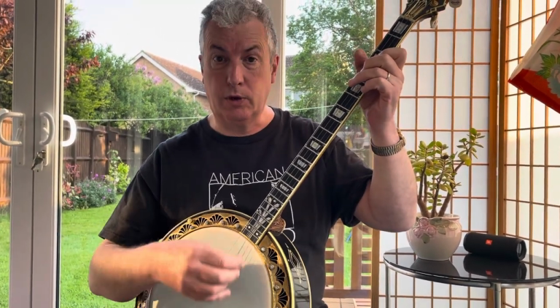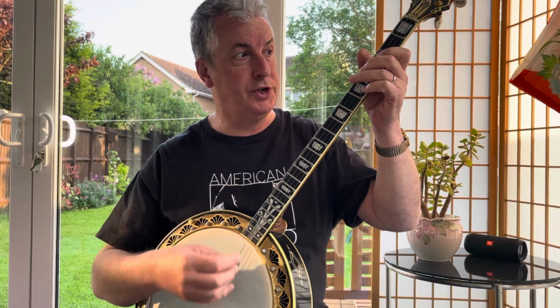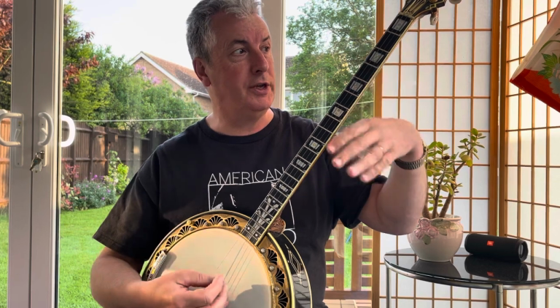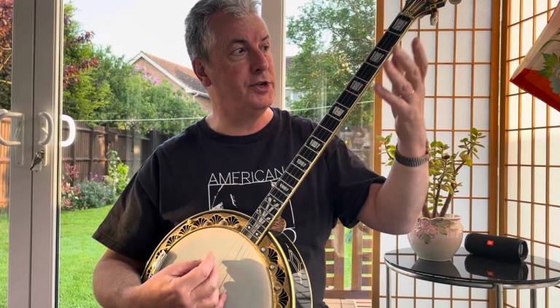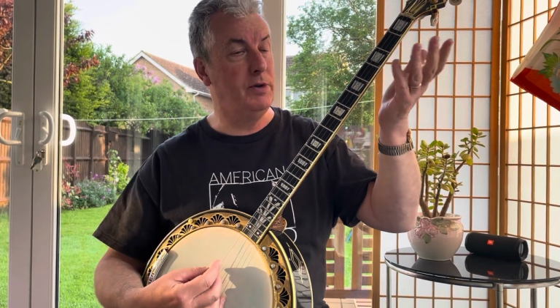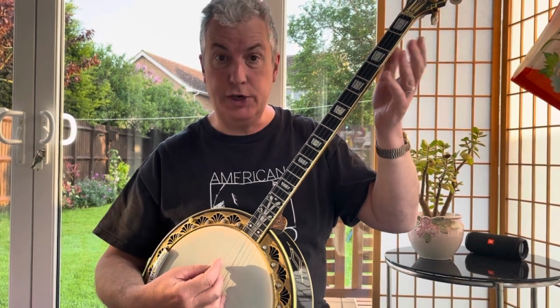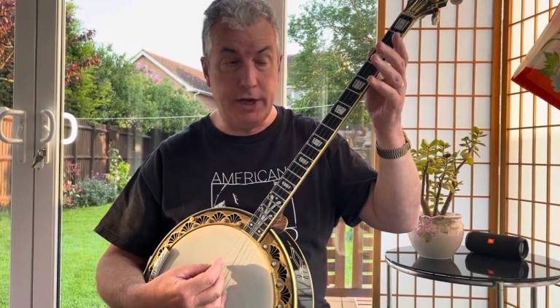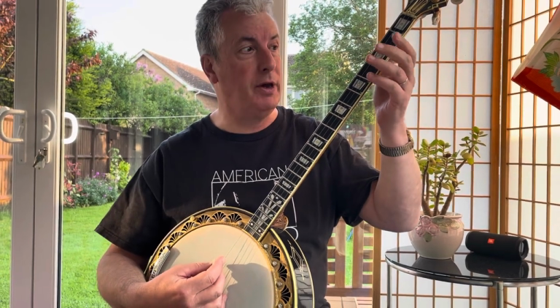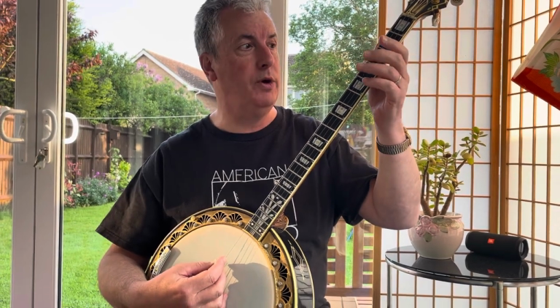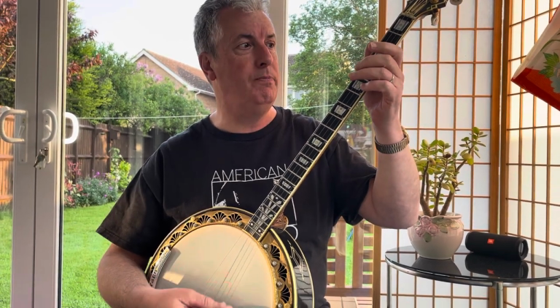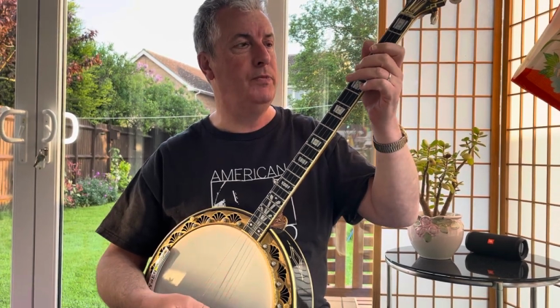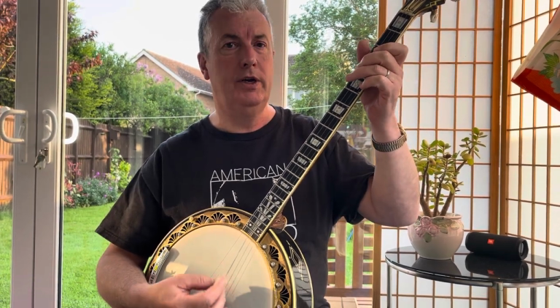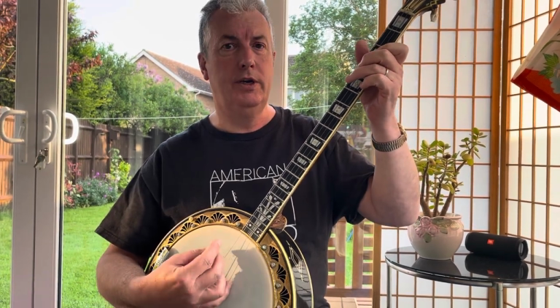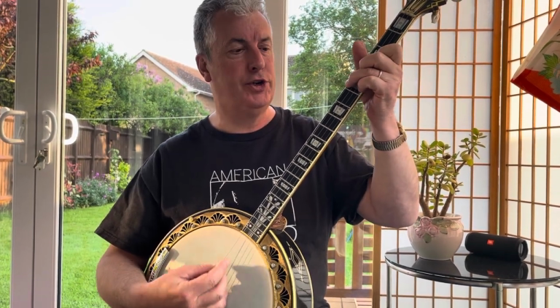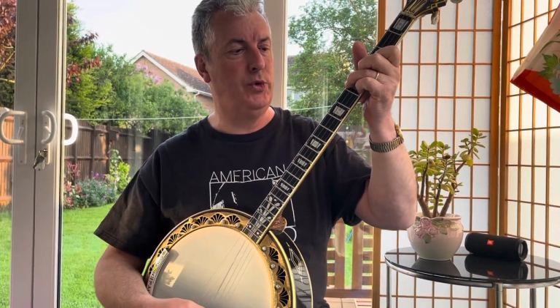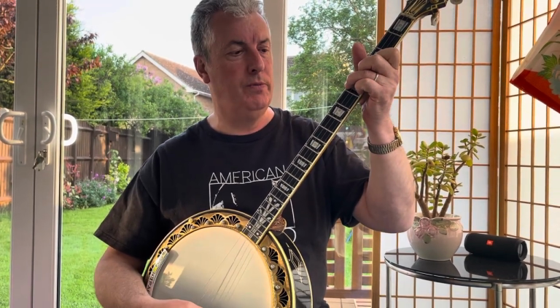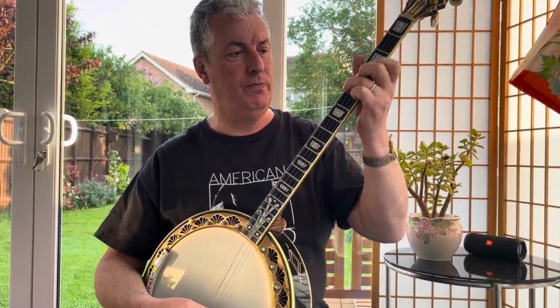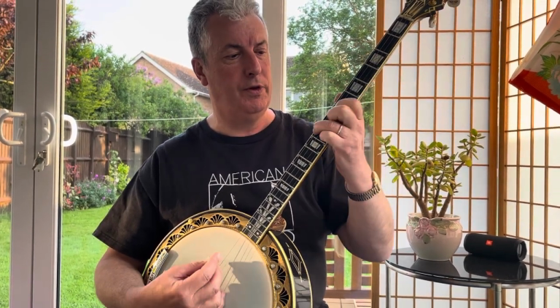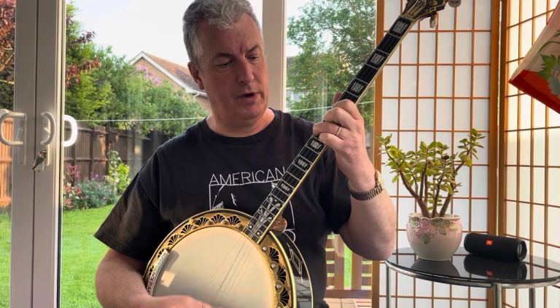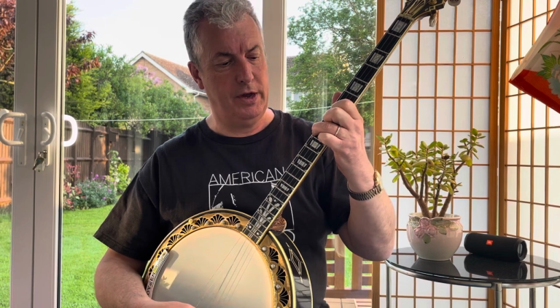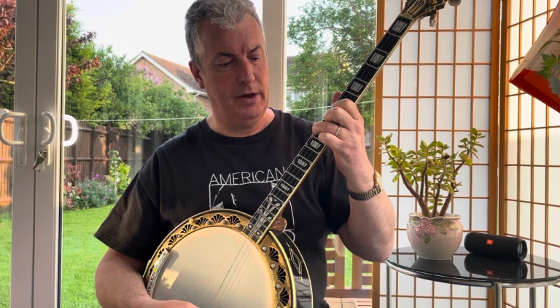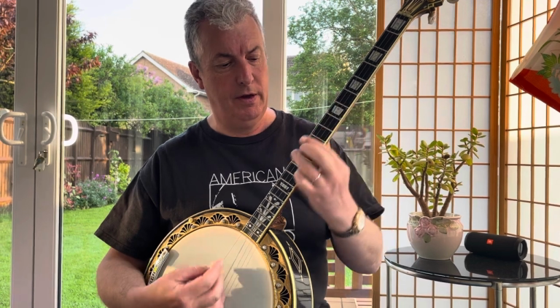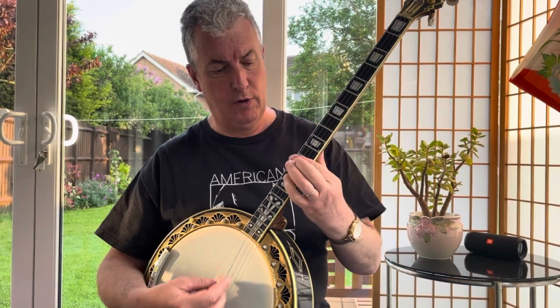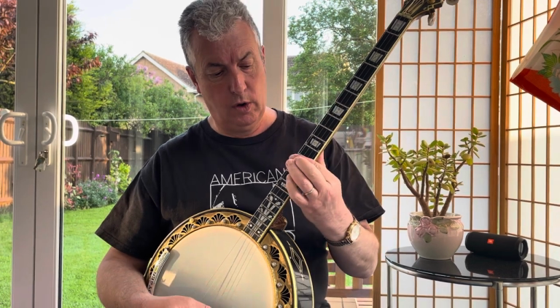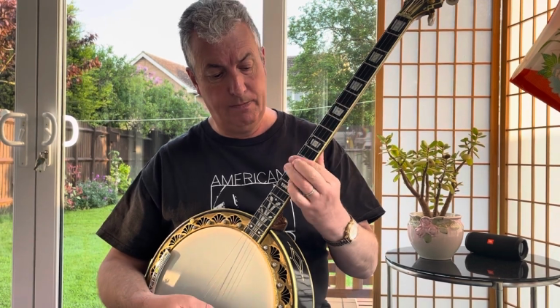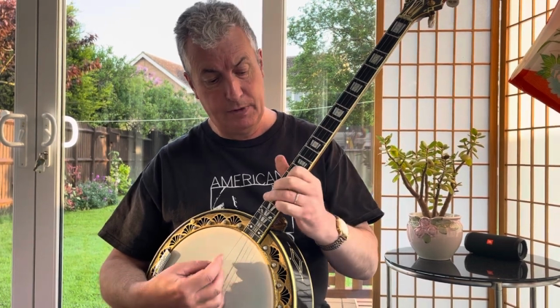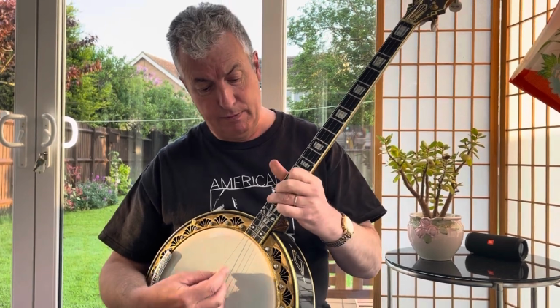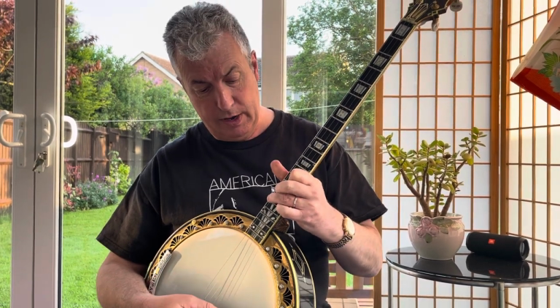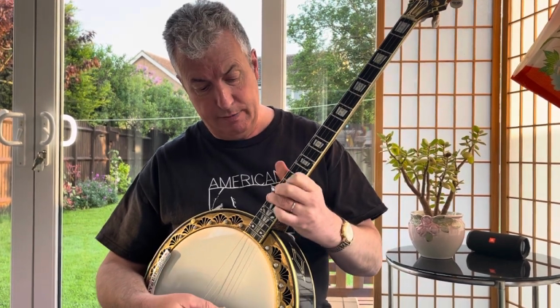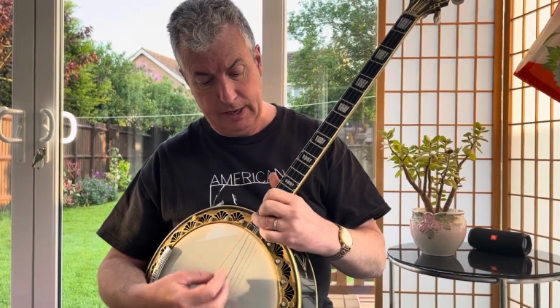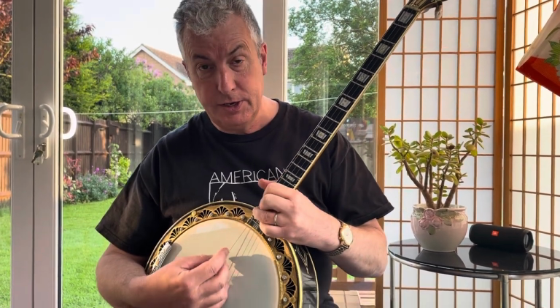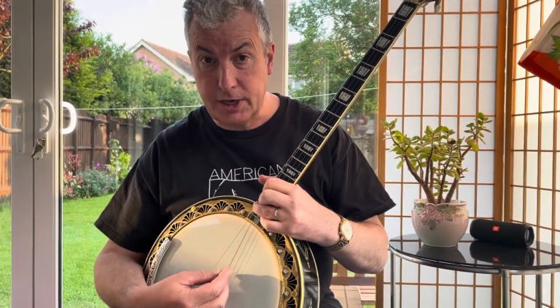And the chords in G go like this: one, two, three, four, five, six.